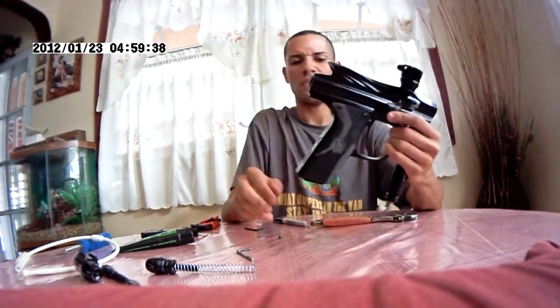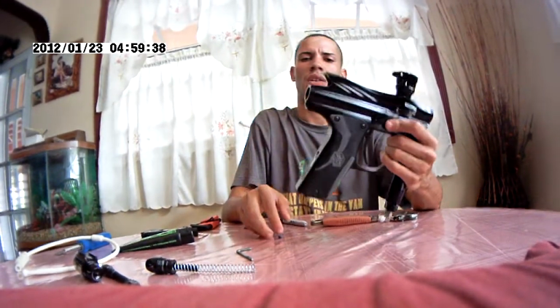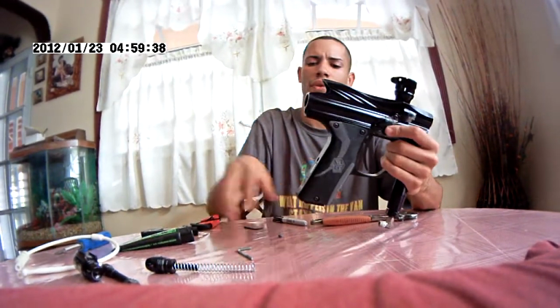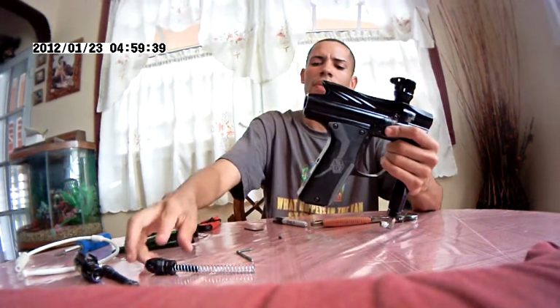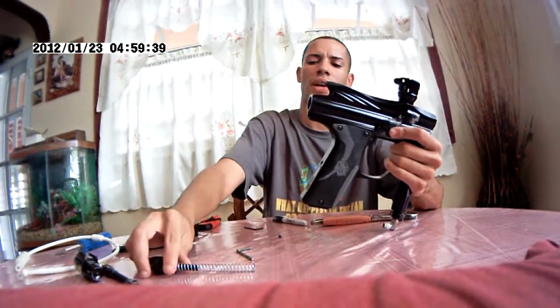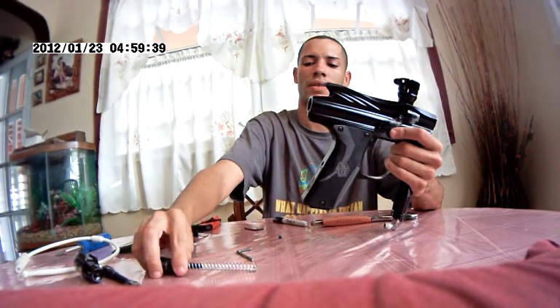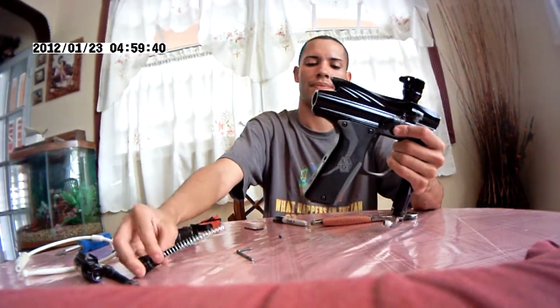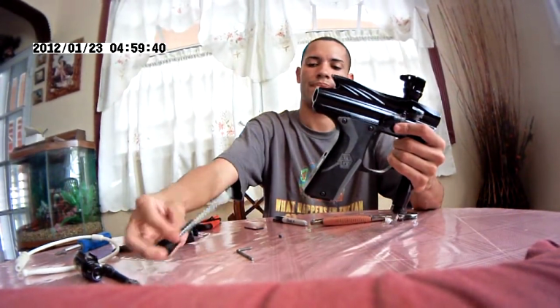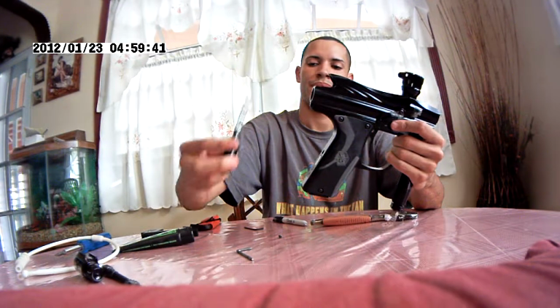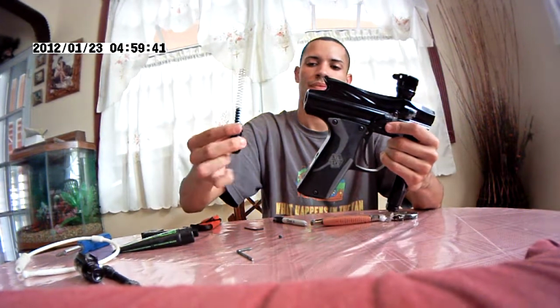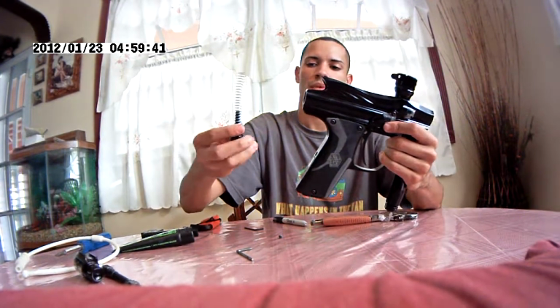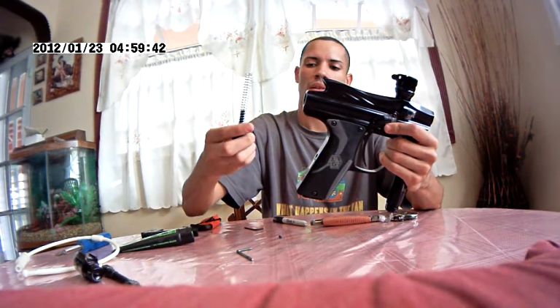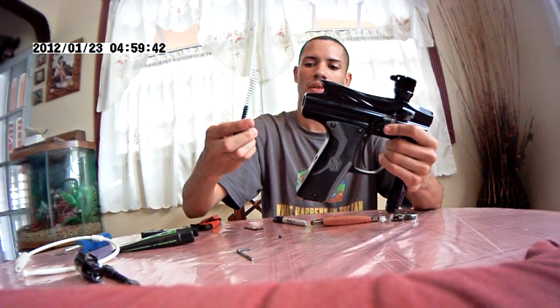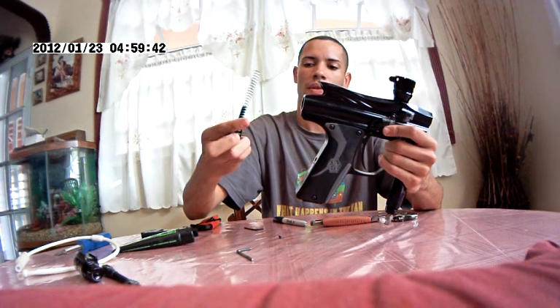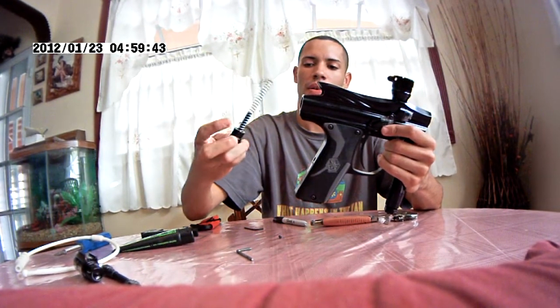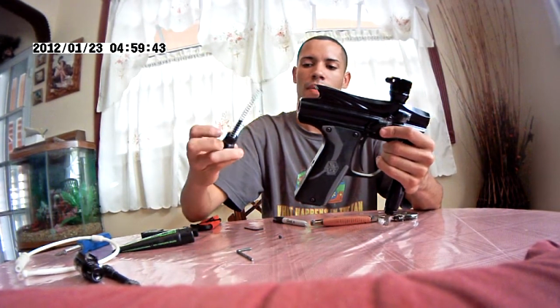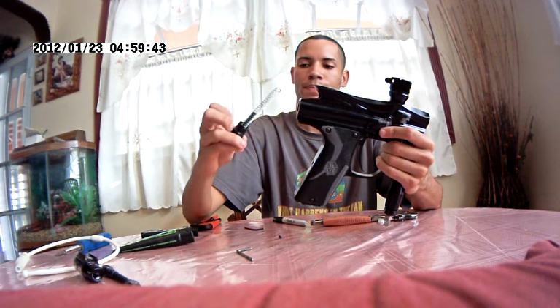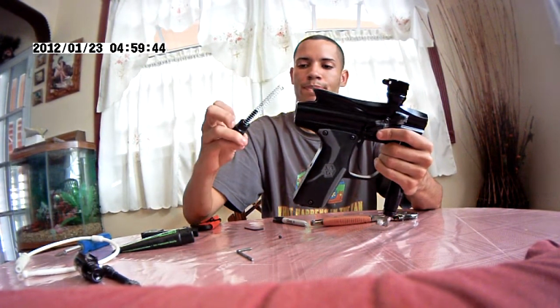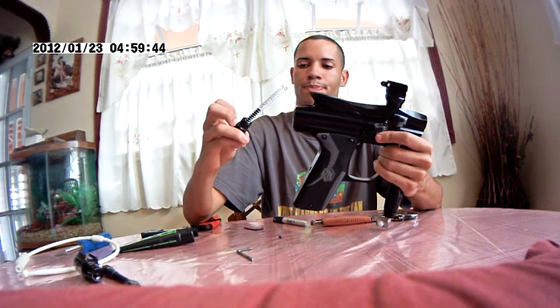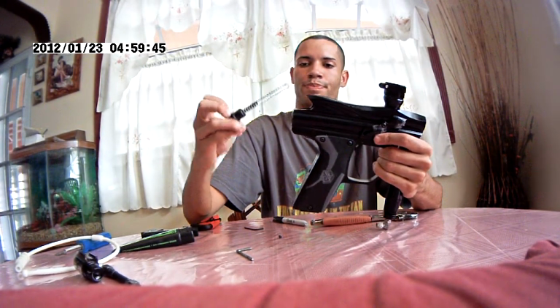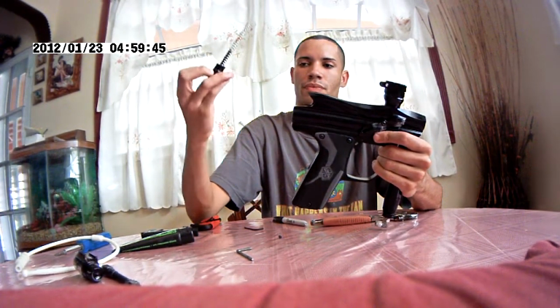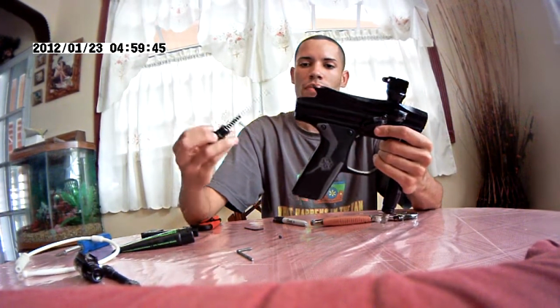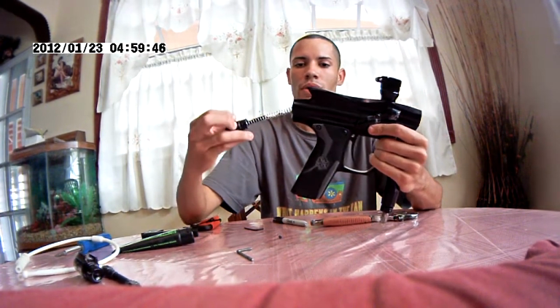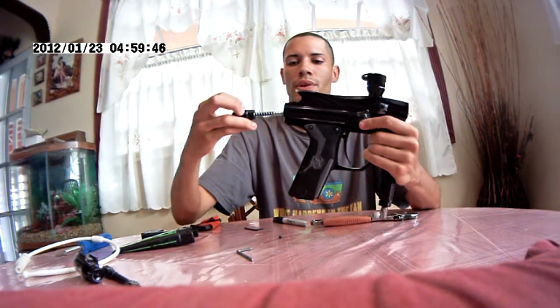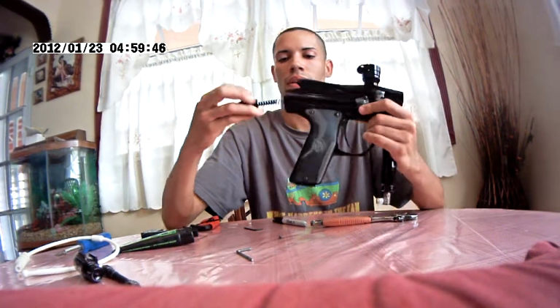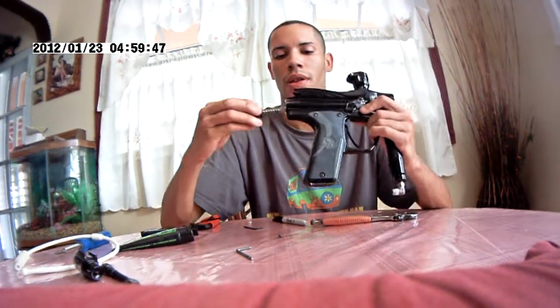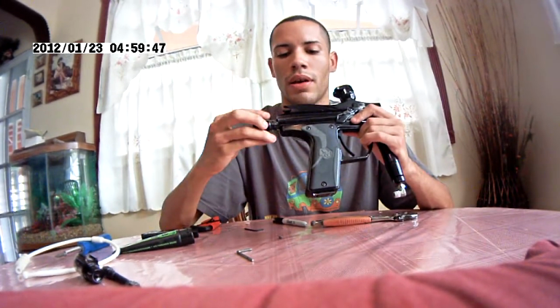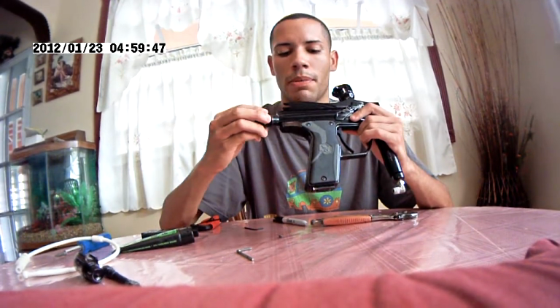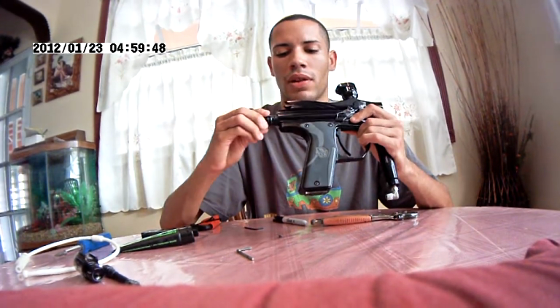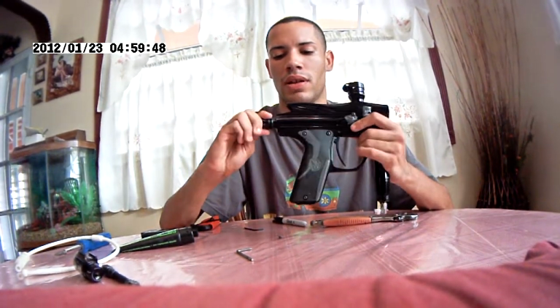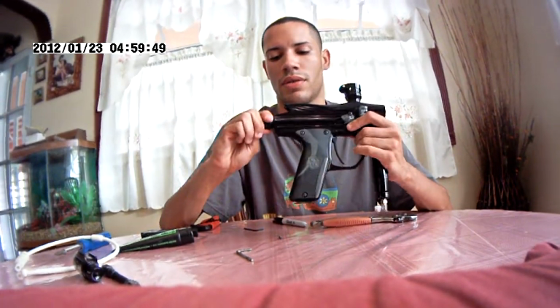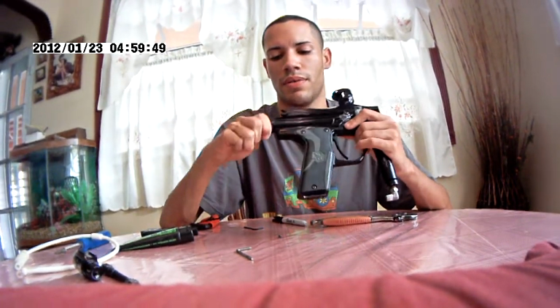After you have done that, let us install the spring with the bi-velocity adjuster.